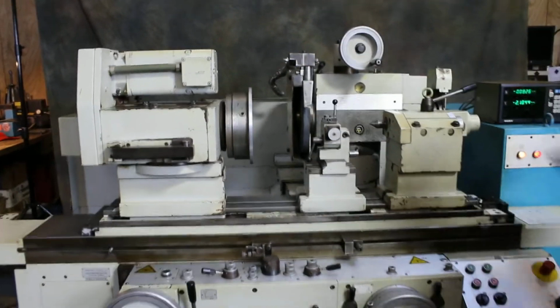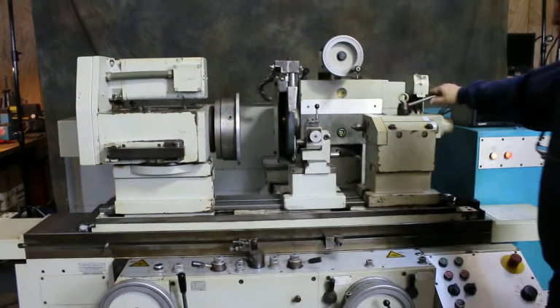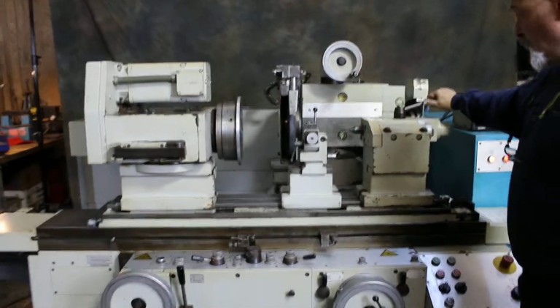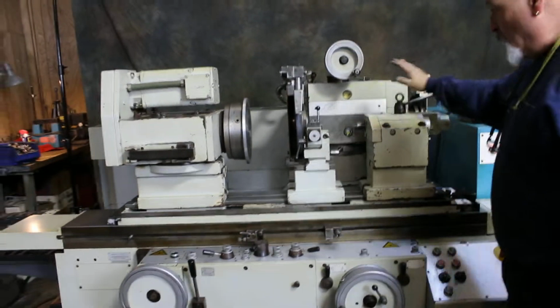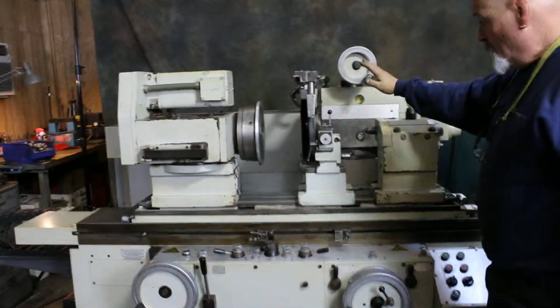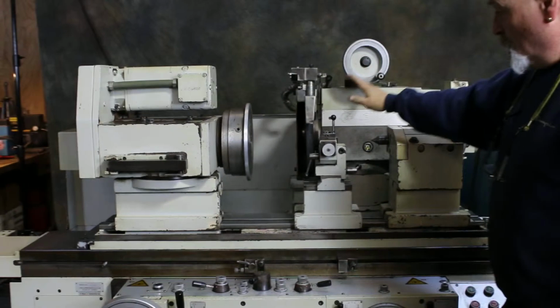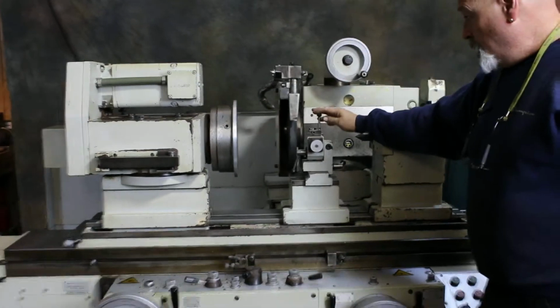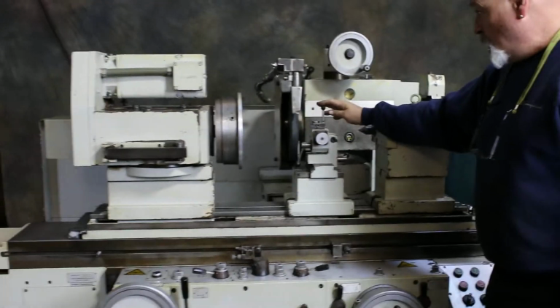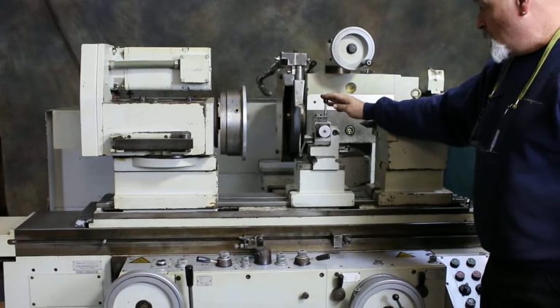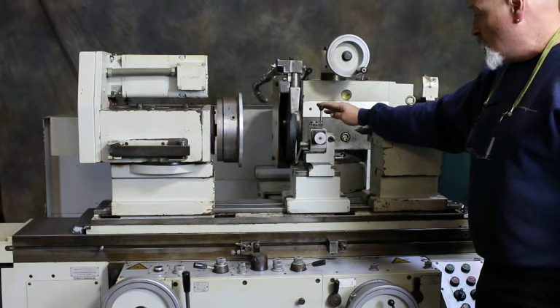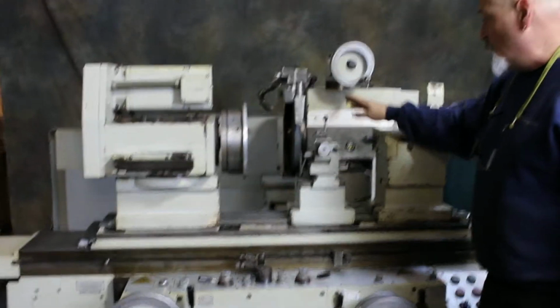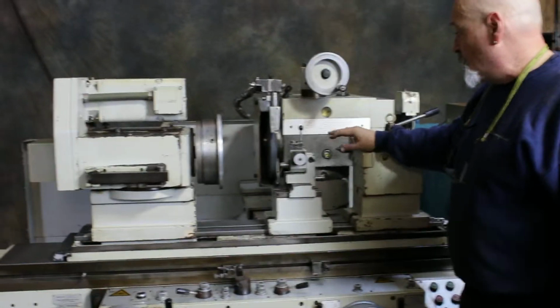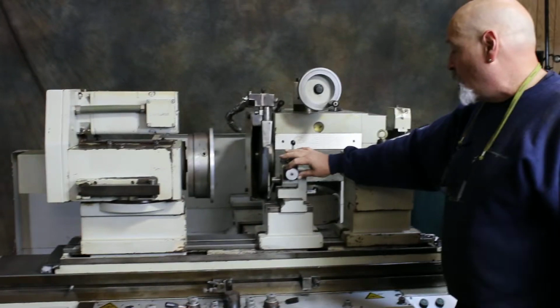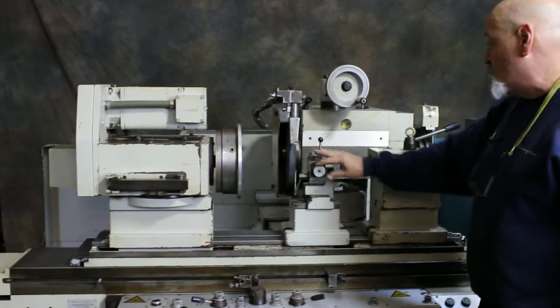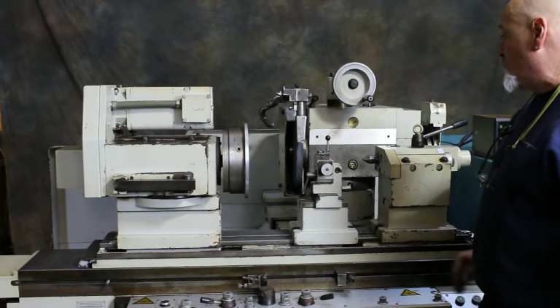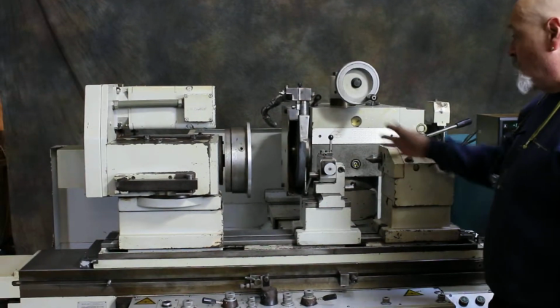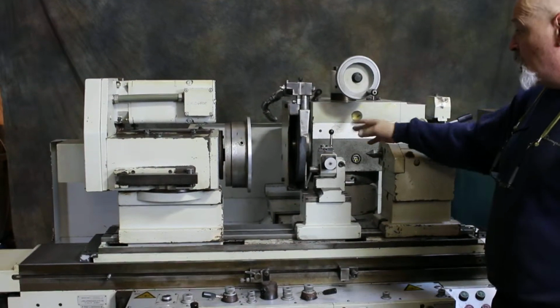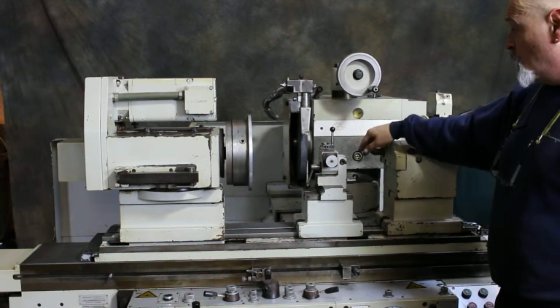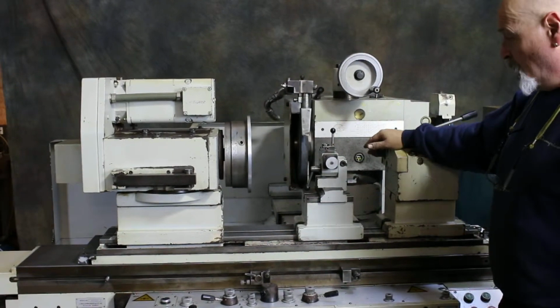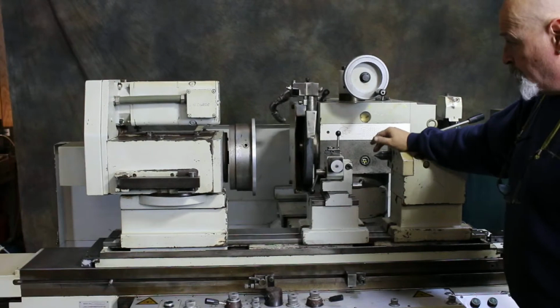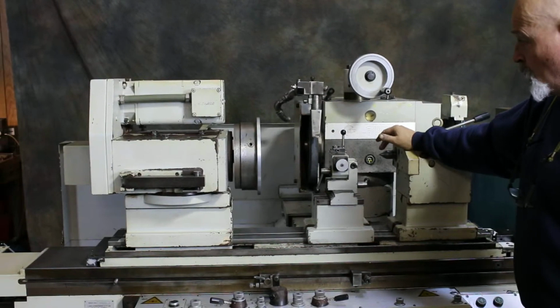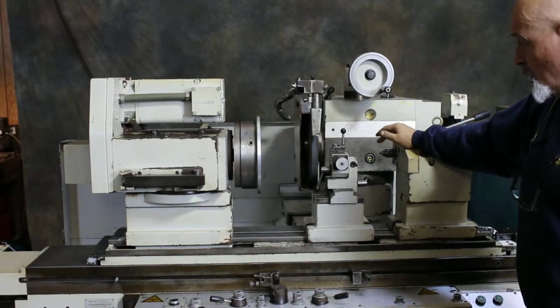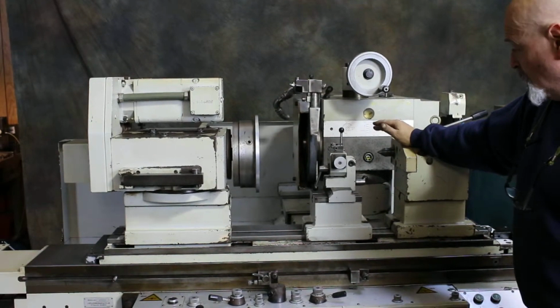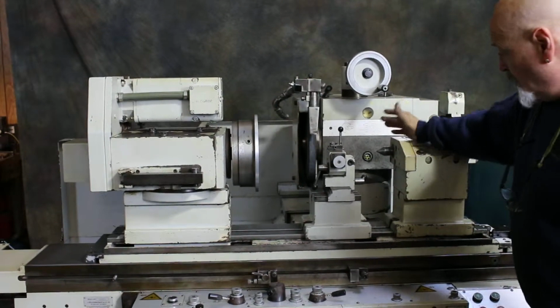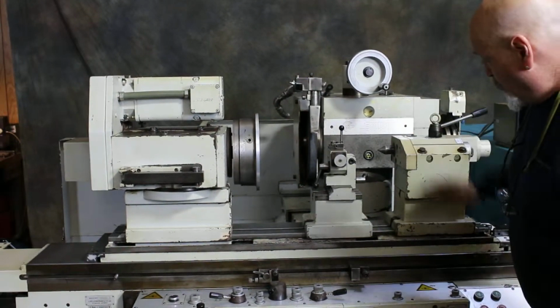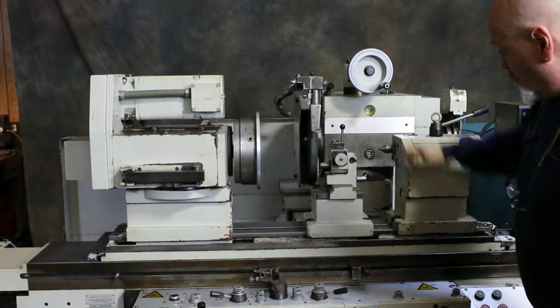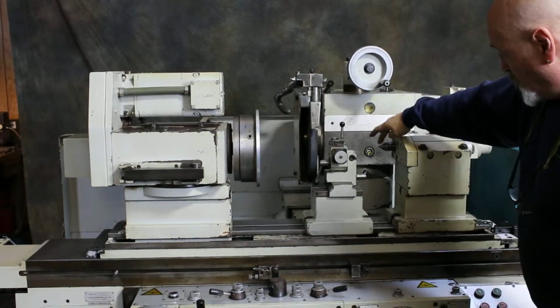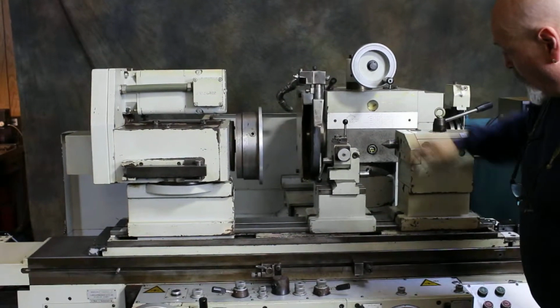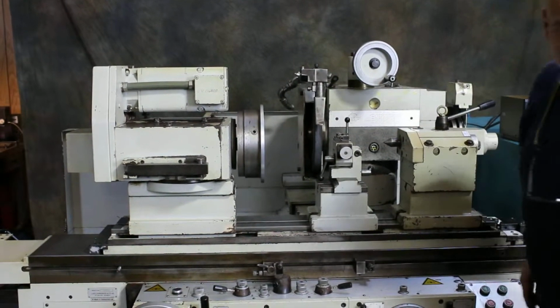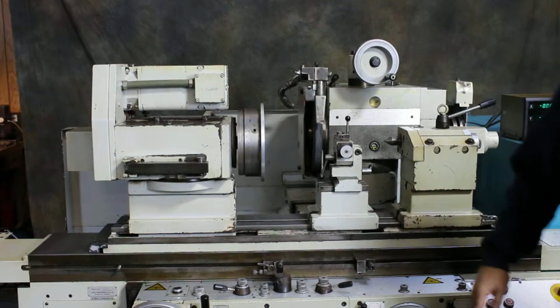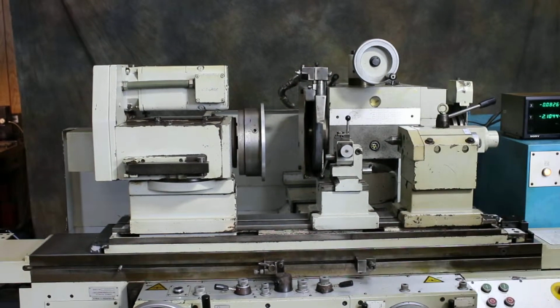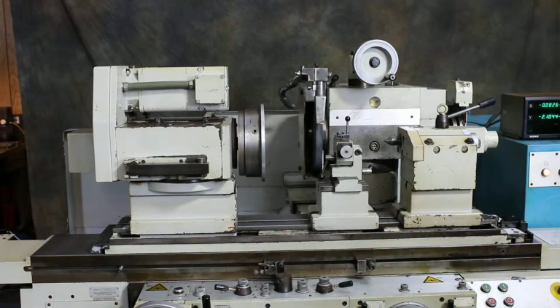Now we have a tailstock. We have a special dresser here — the micrometer adjustment for doing the side of the wheel and the front of the wheel. And of course this is raised up quite a bit there.